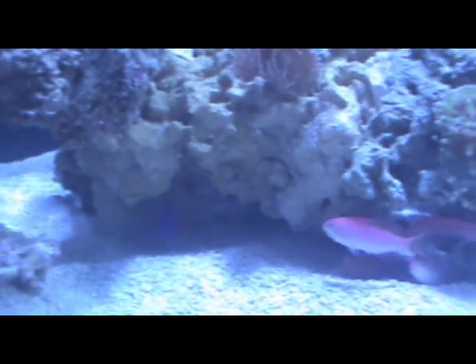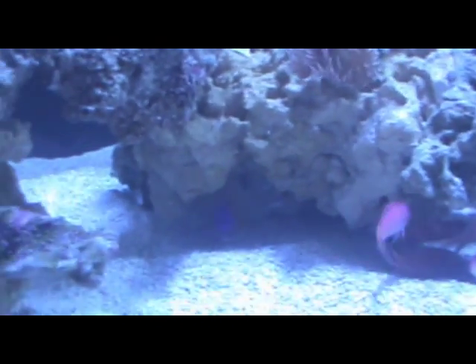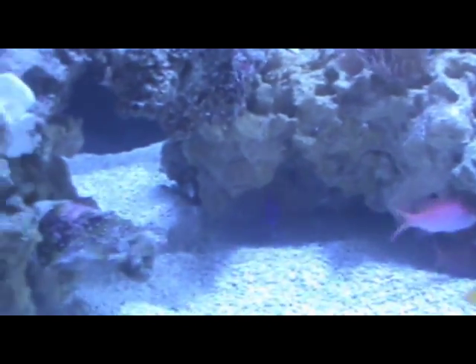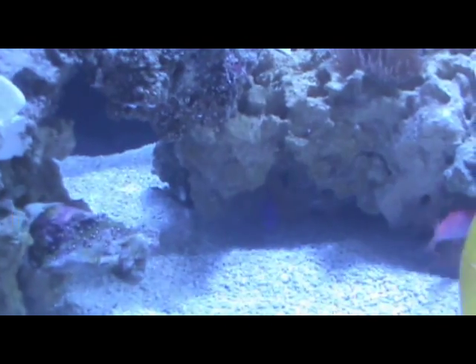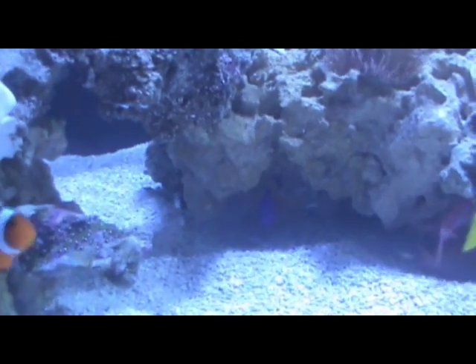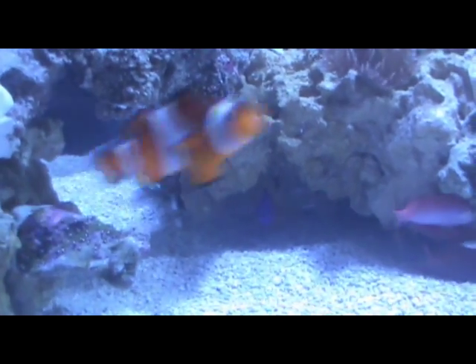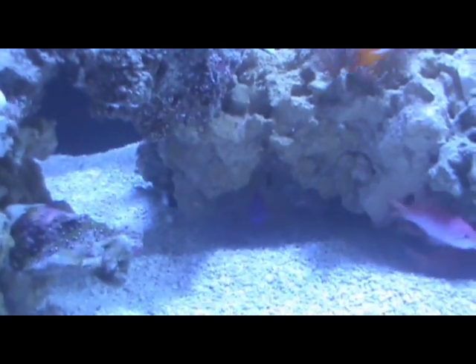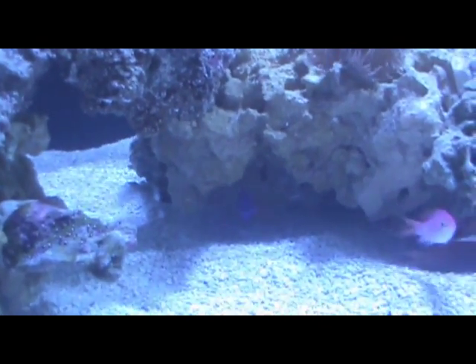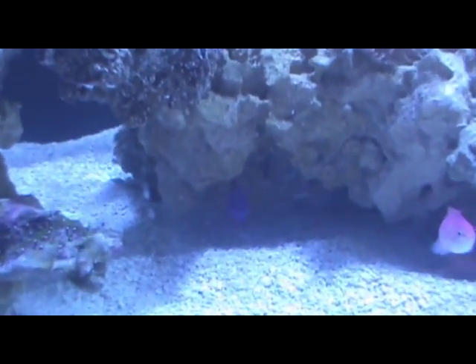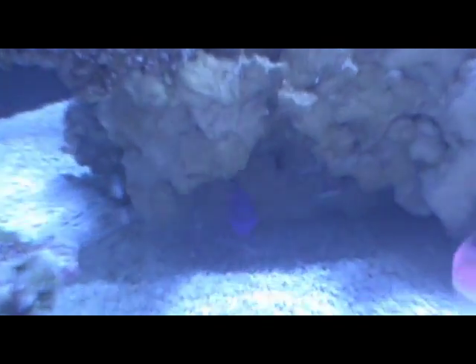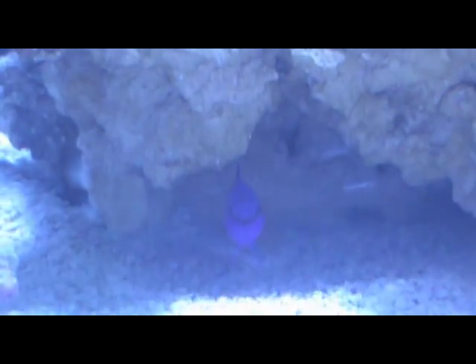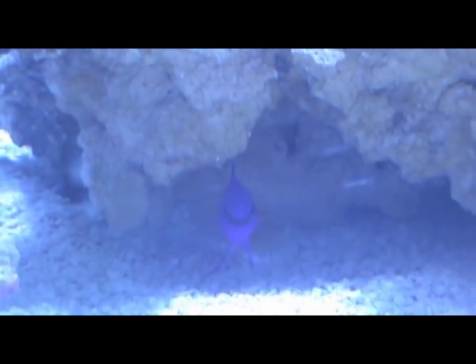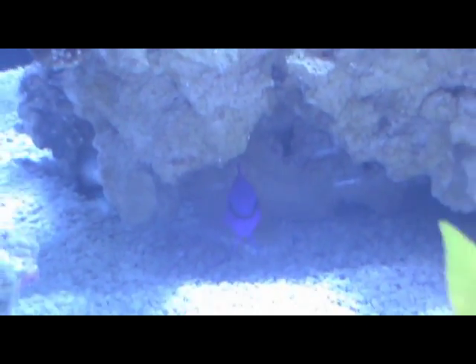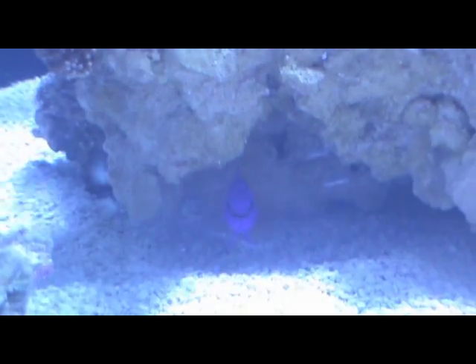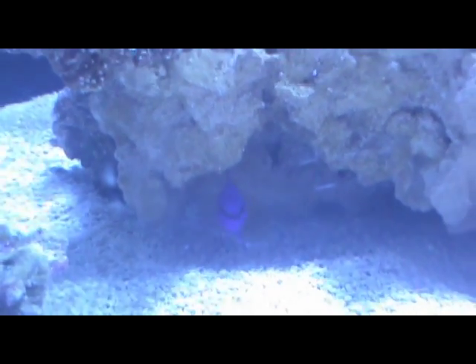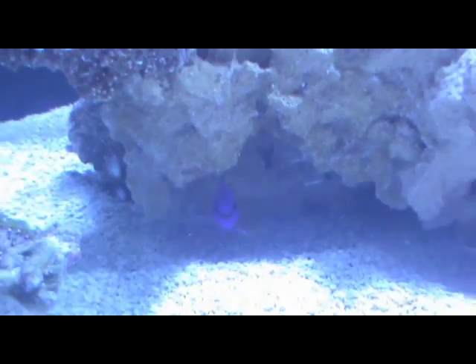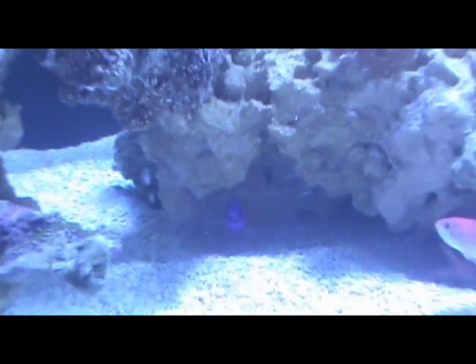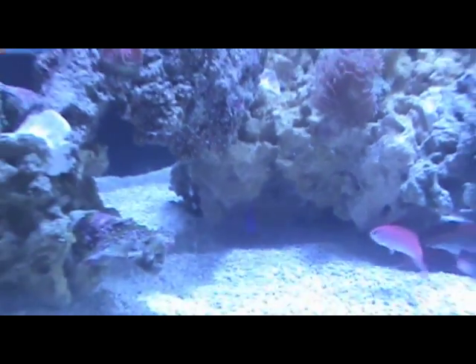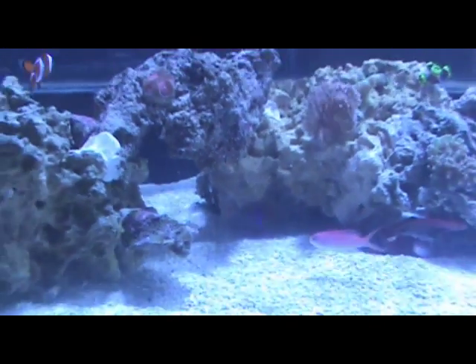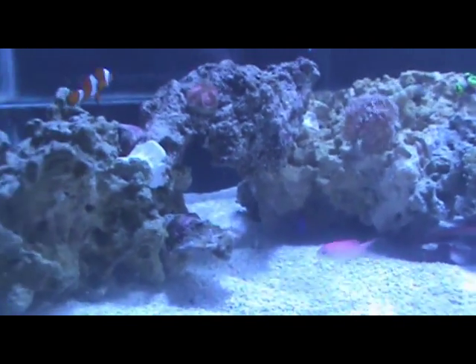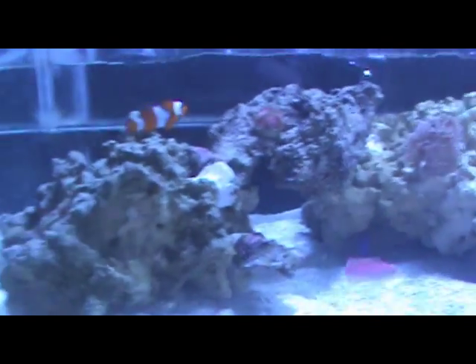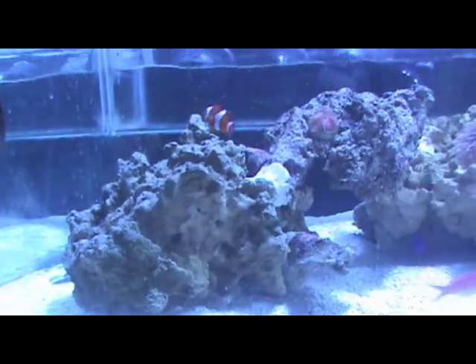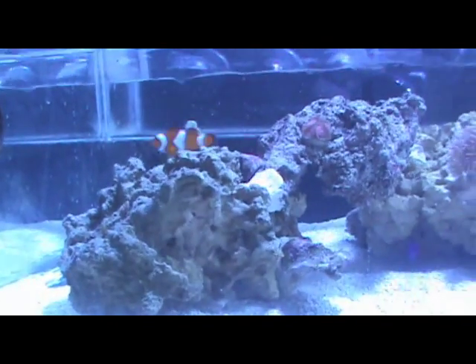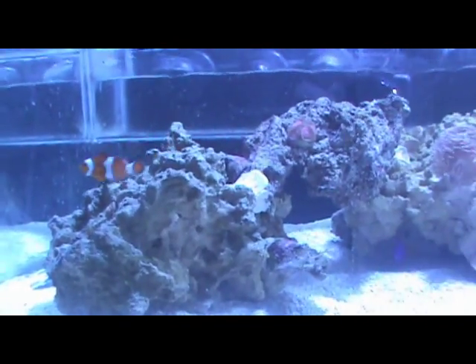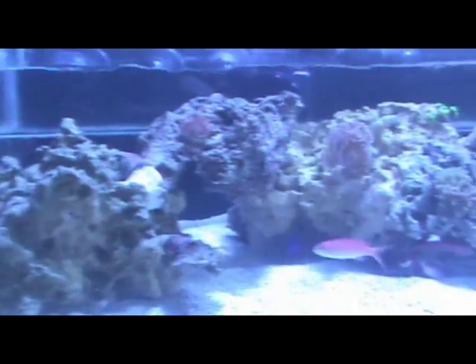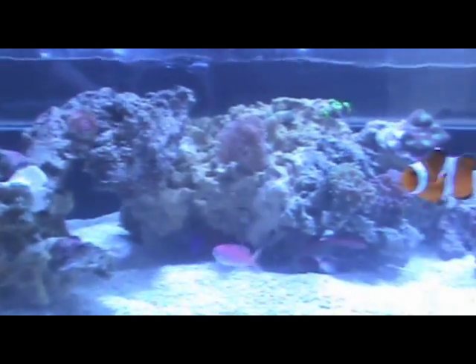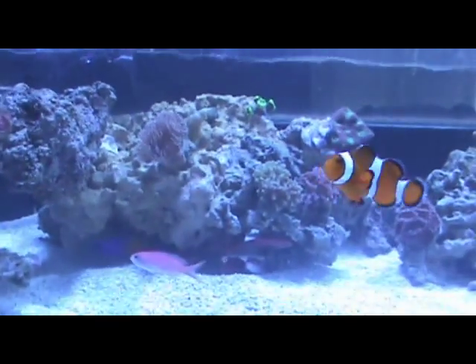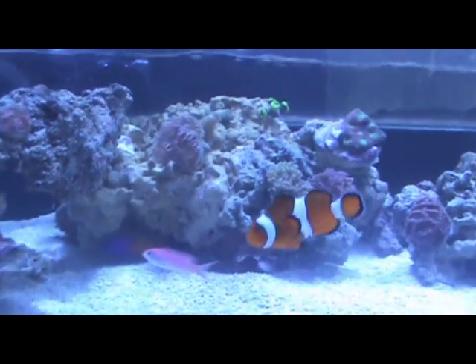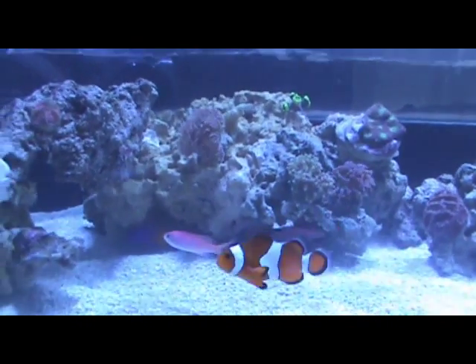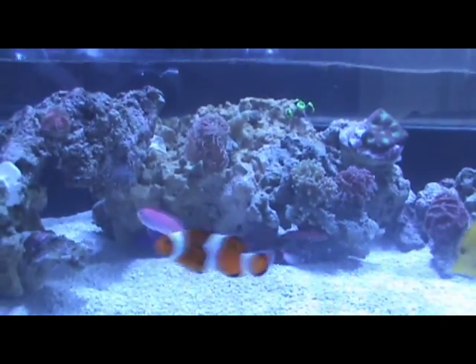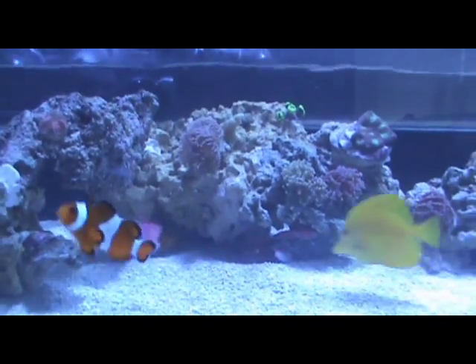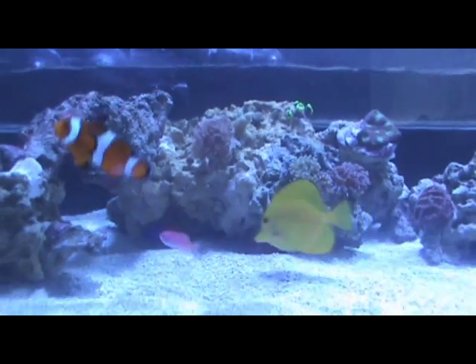Over here I have a royal gramma — I'll put in some feeding footage of these guys so you can see them. That guy's chilling out in the cave. And then of course I have my 2 clownfish — there's one, and there's the other. So that's it for the fish.